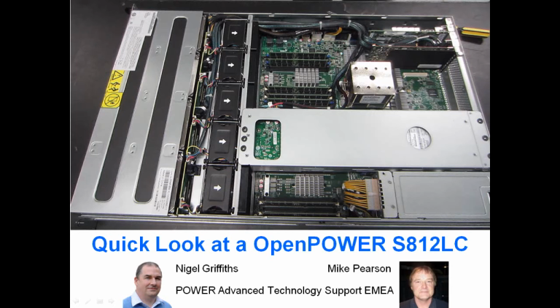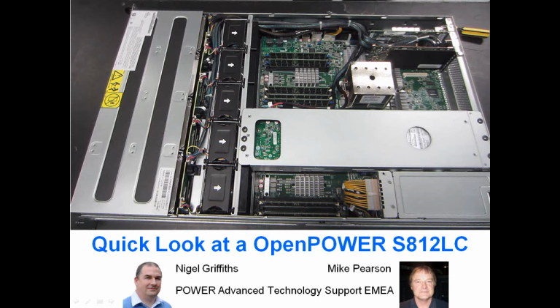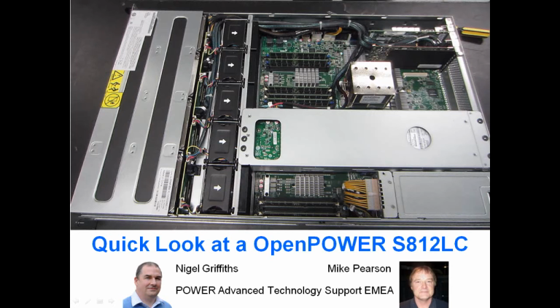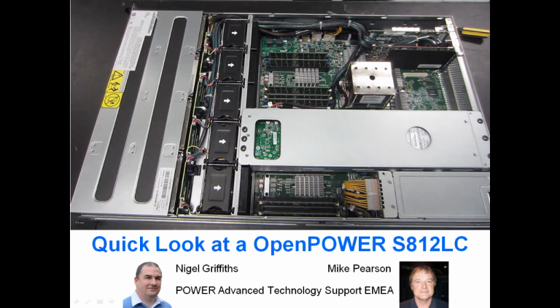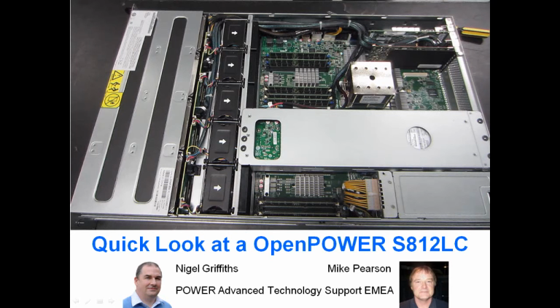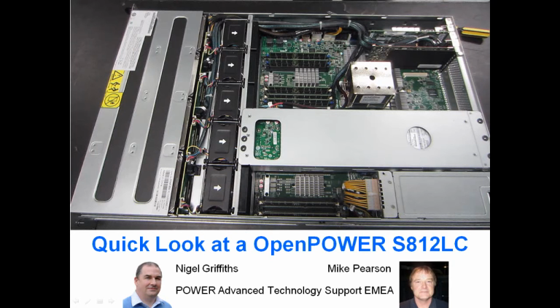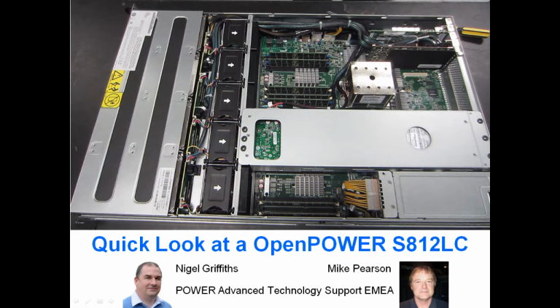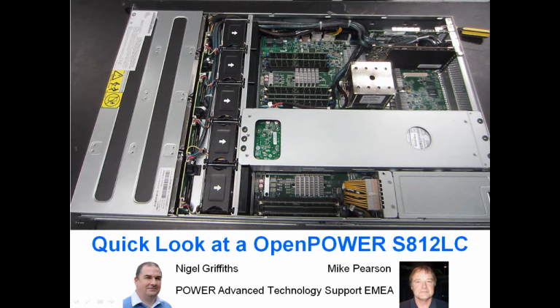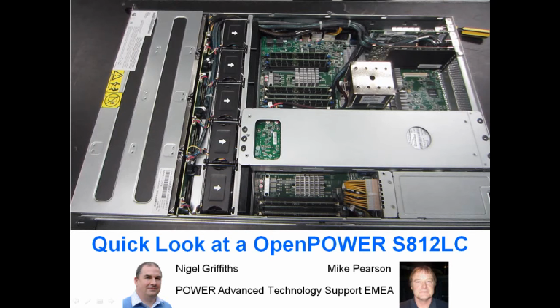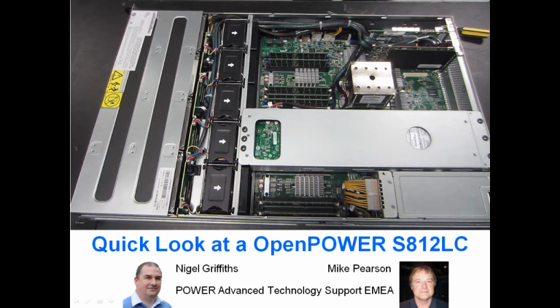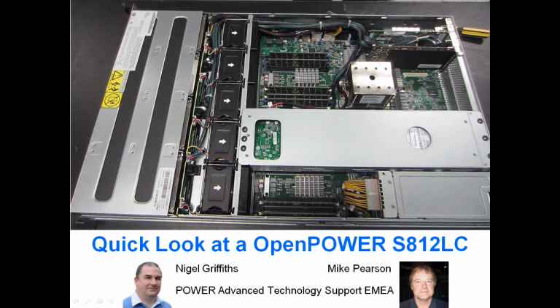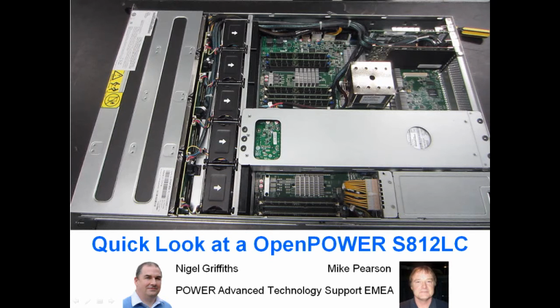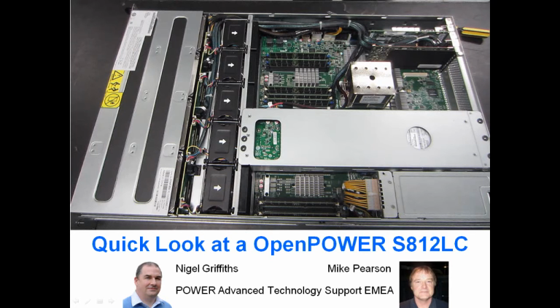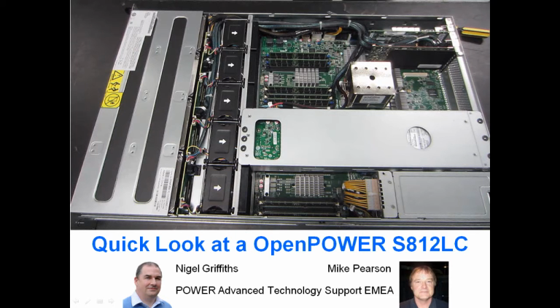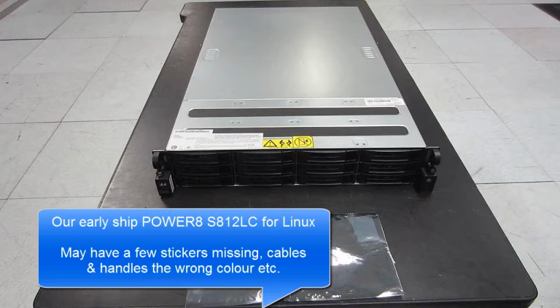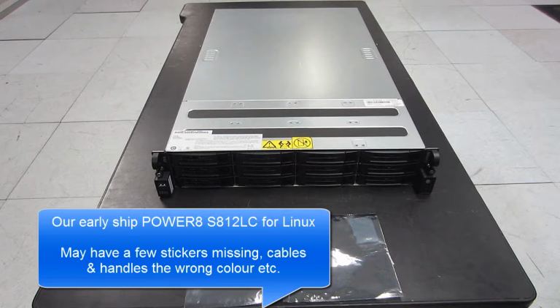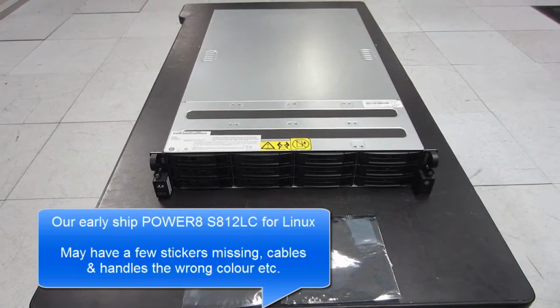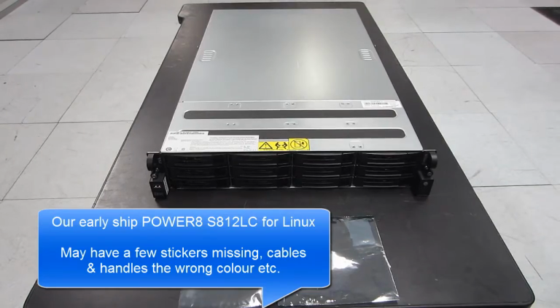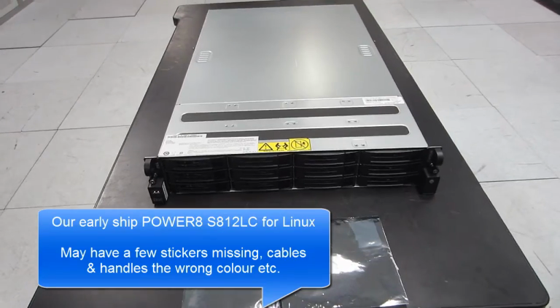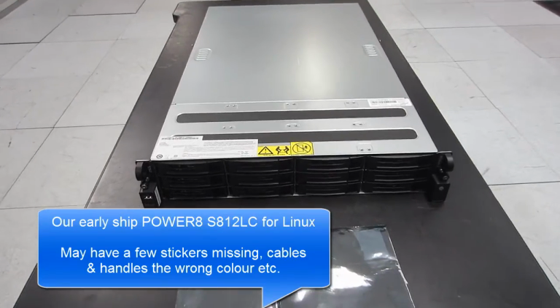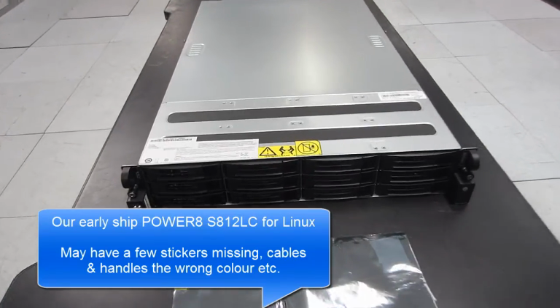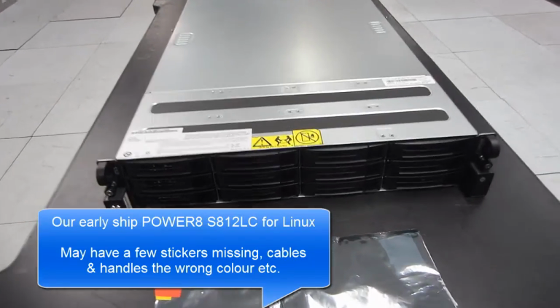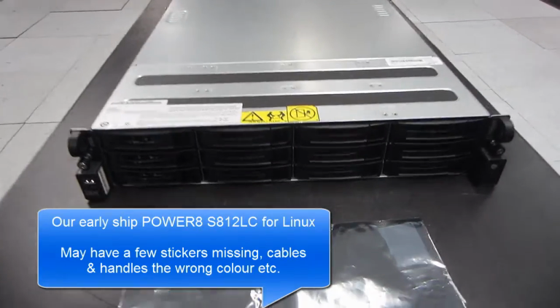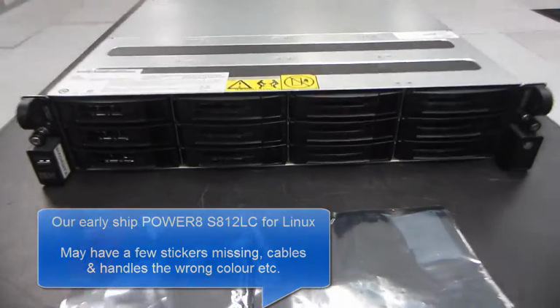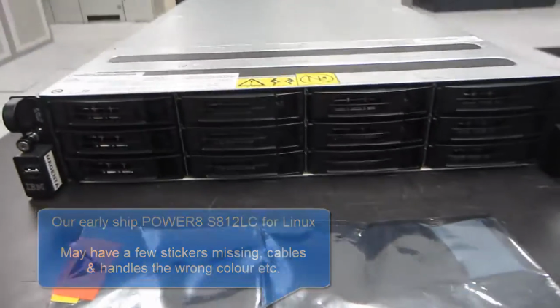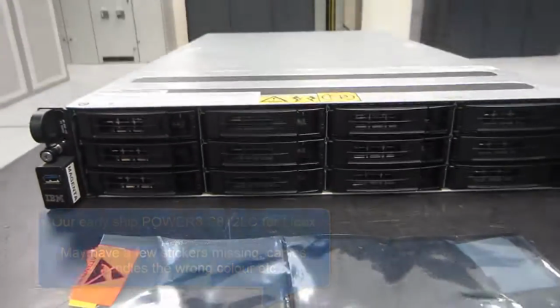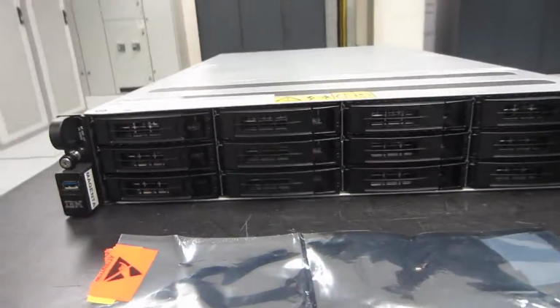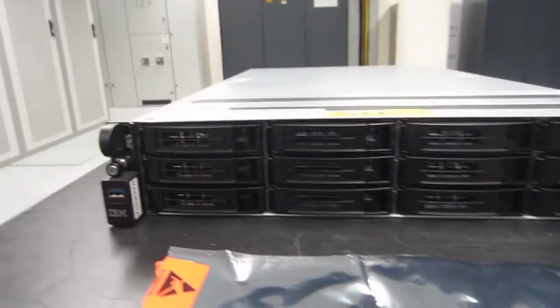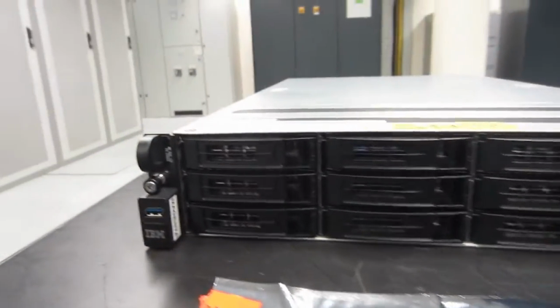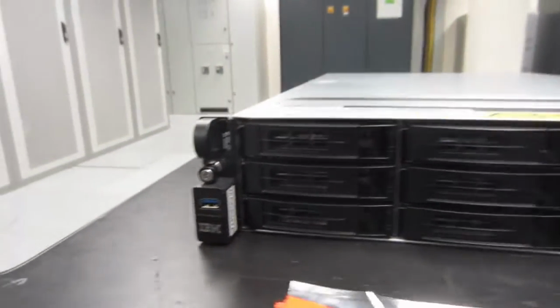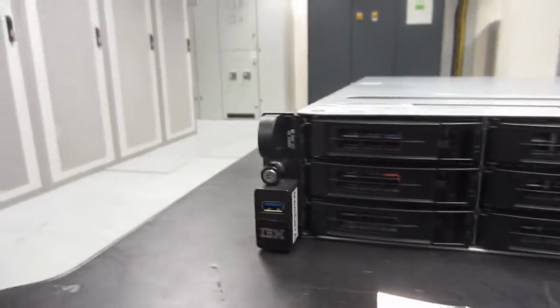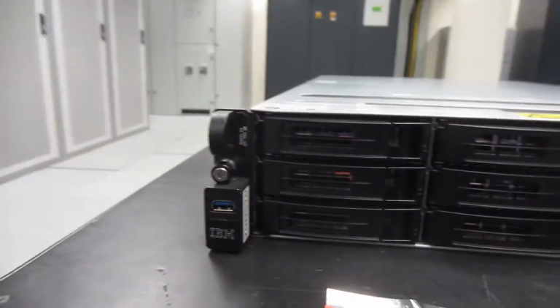Nigel and Mike take a quick look around an OpenPower S812LC. They shut down PowerKVM, pulled the machine out of the rack, and placed it on the table.